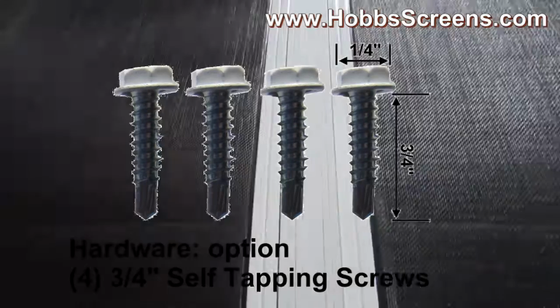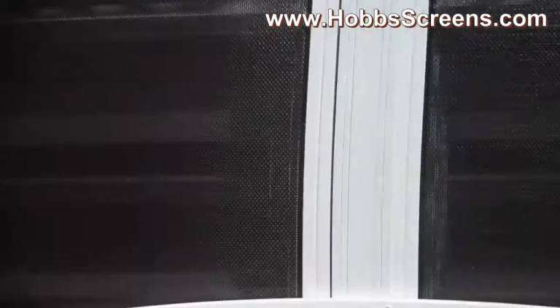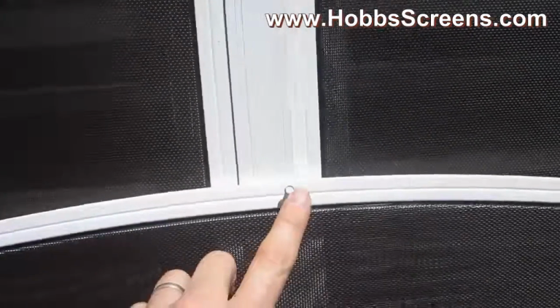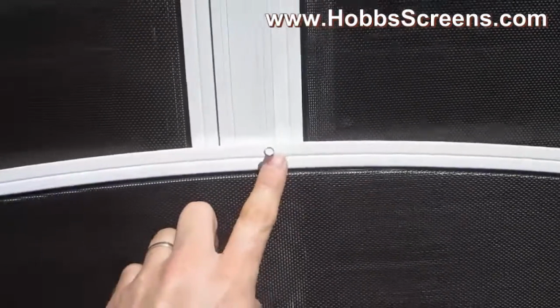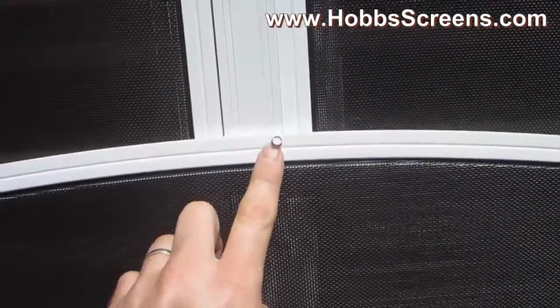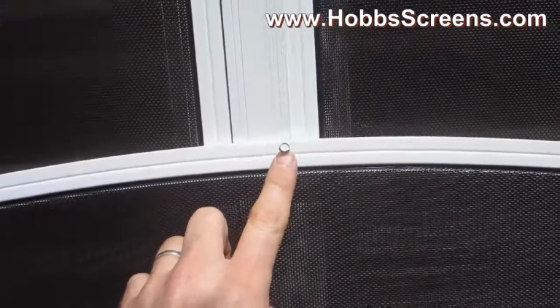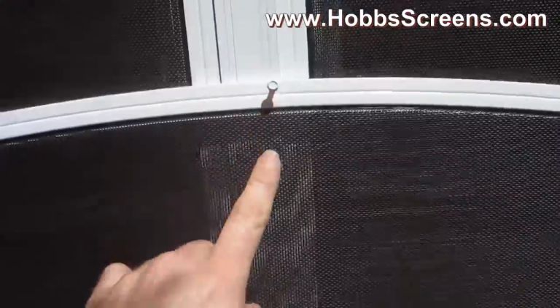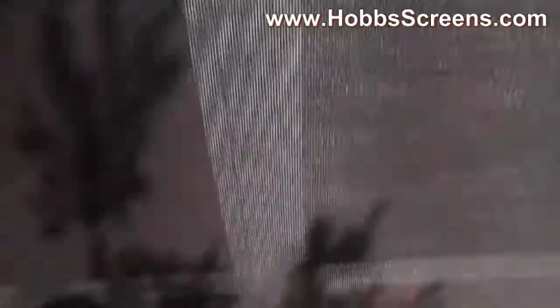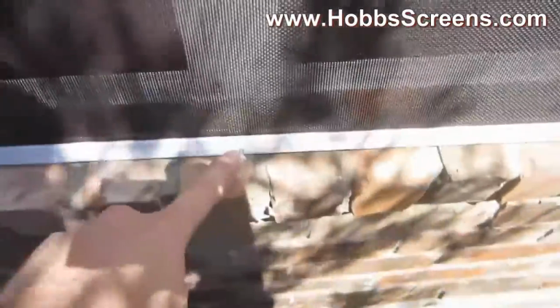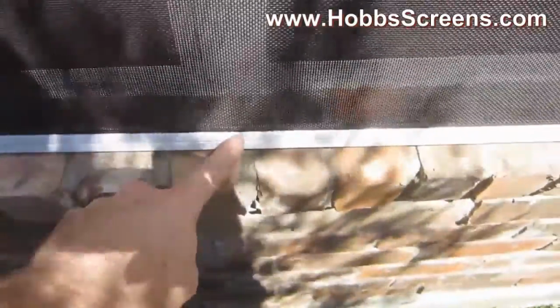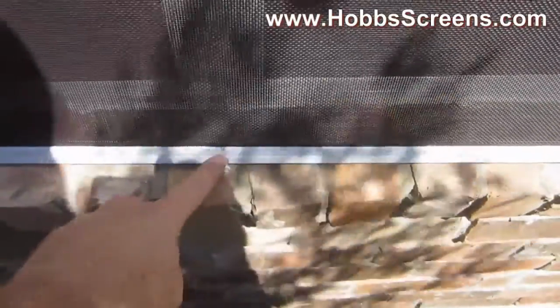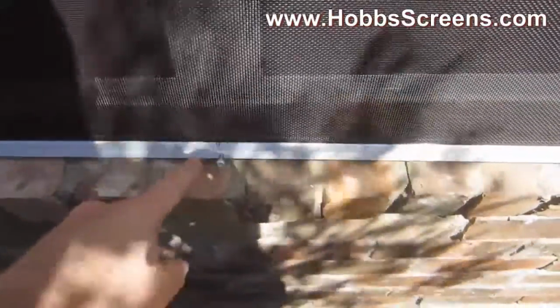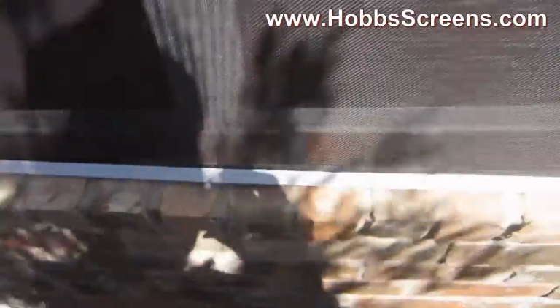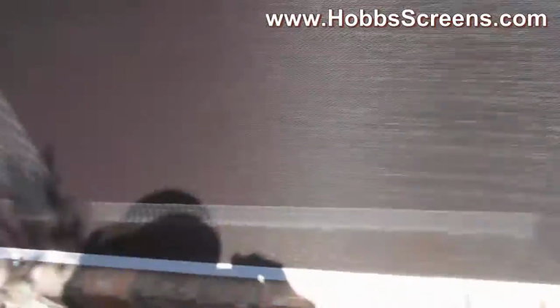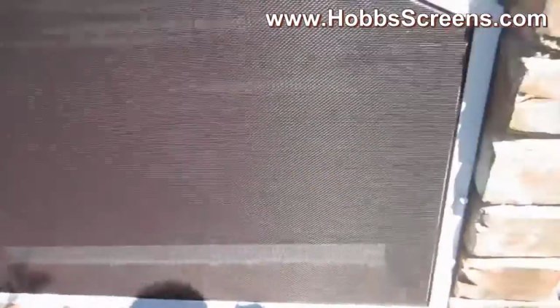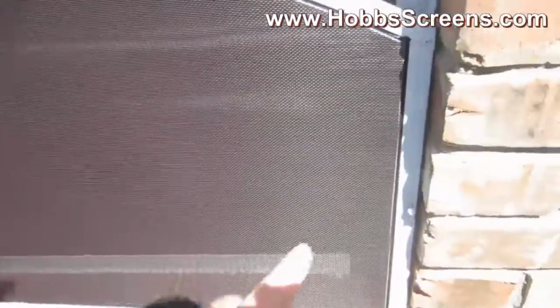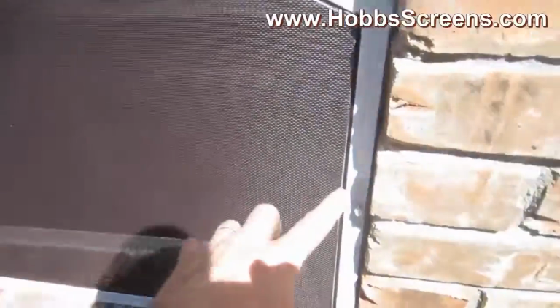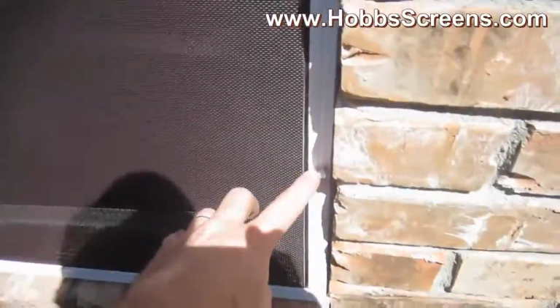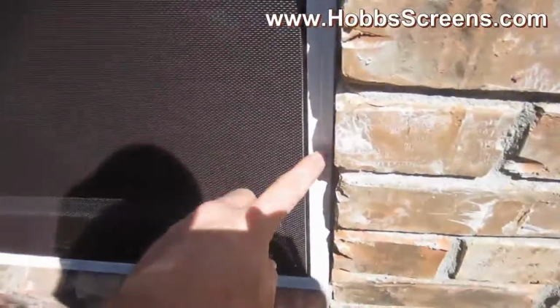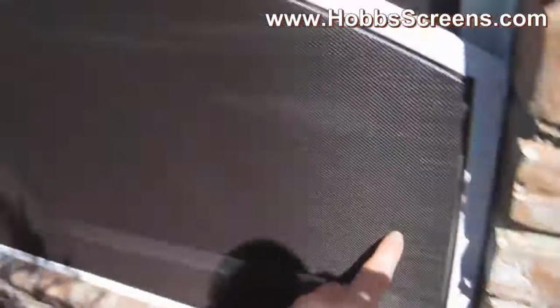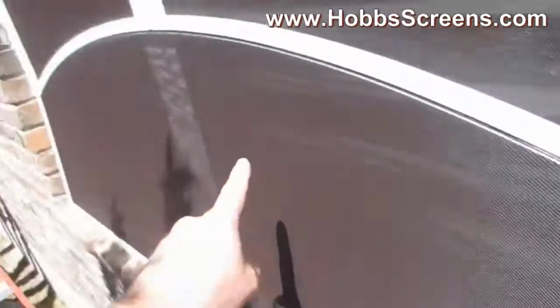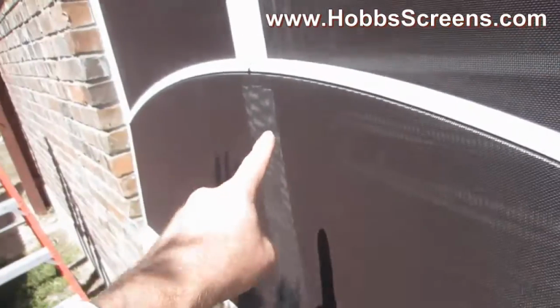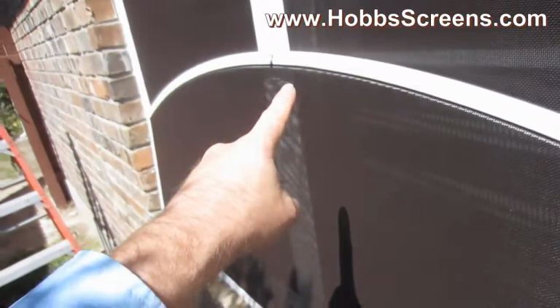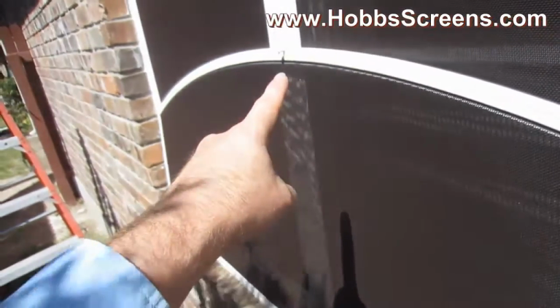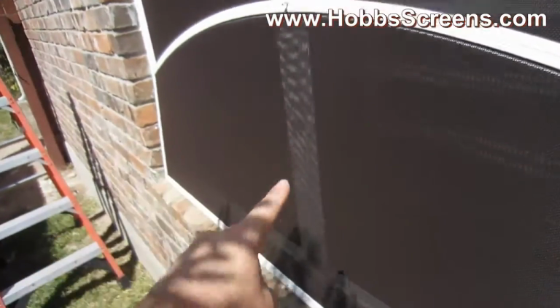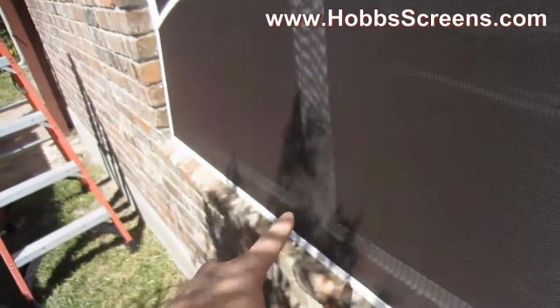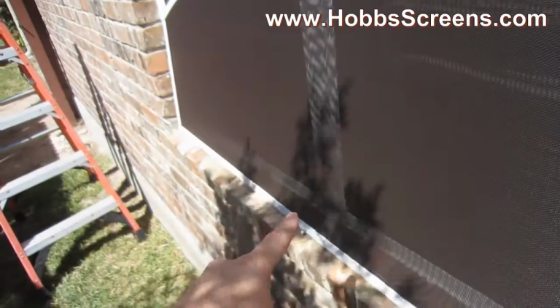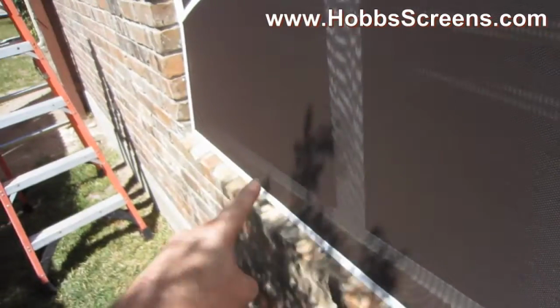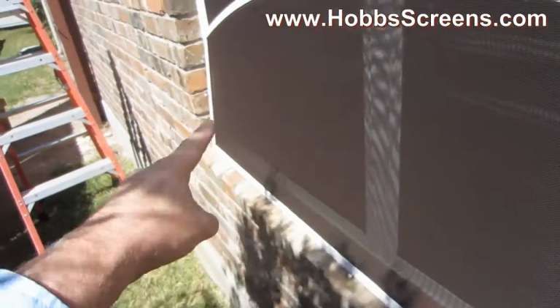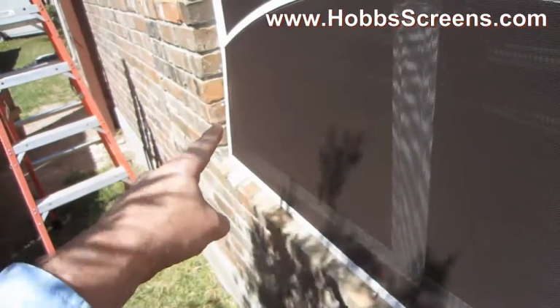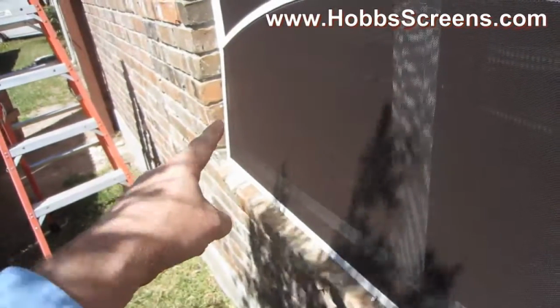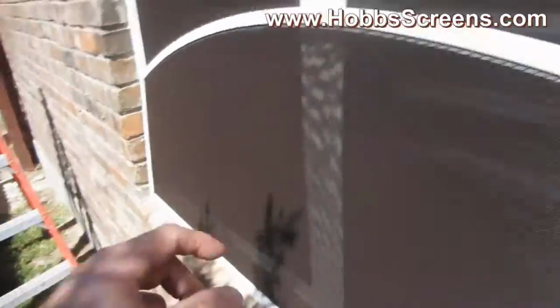I've already got my screws set. What I do is put center screws — one here, one here, one here, and one here.